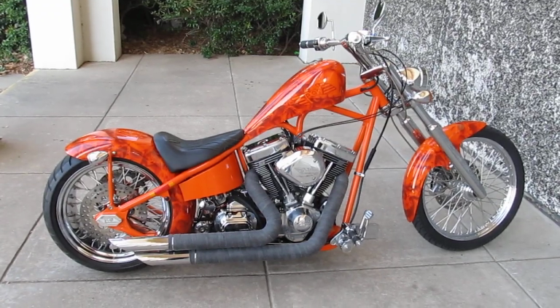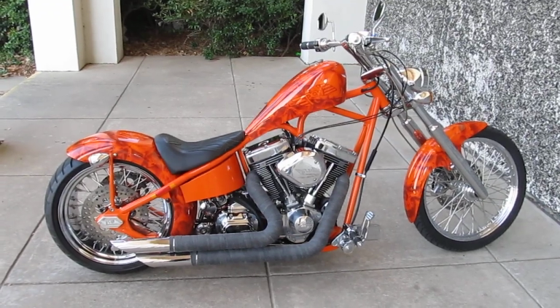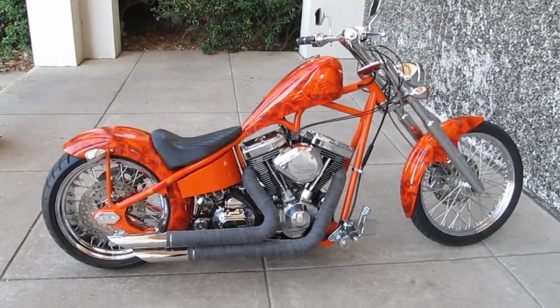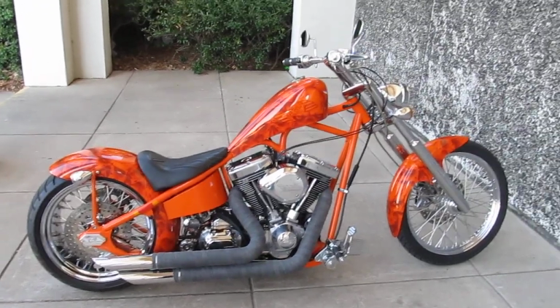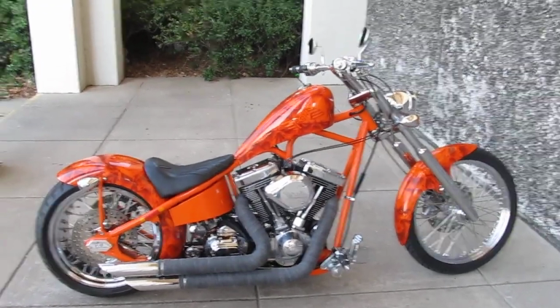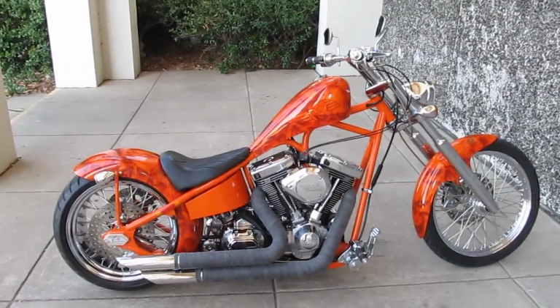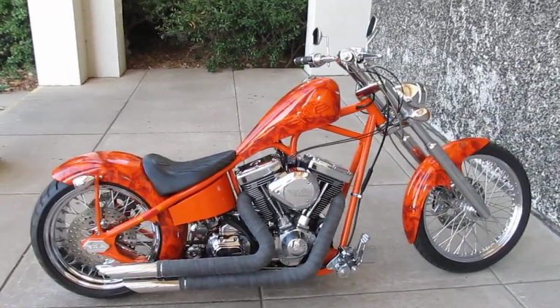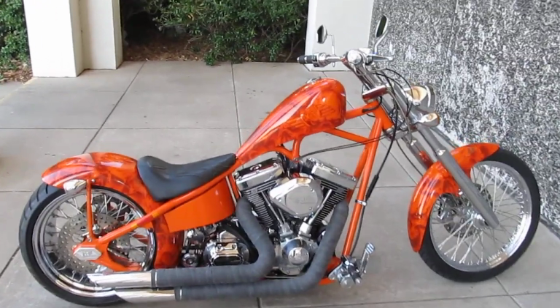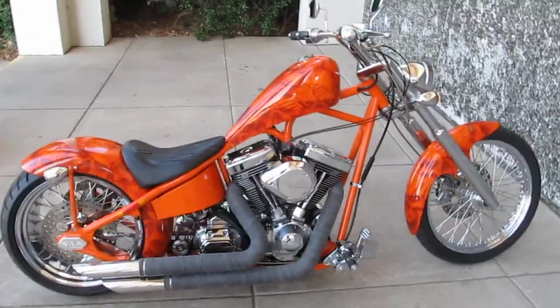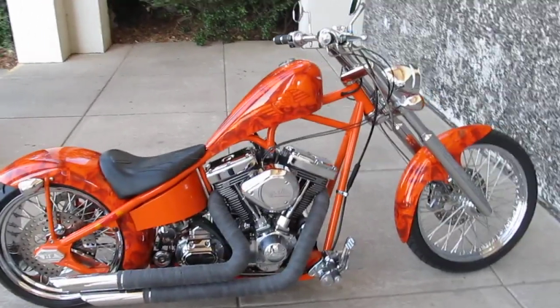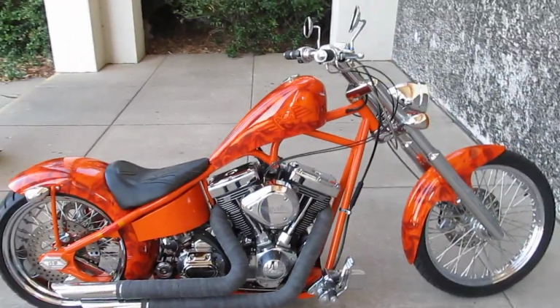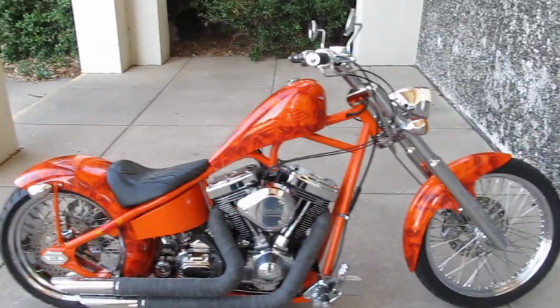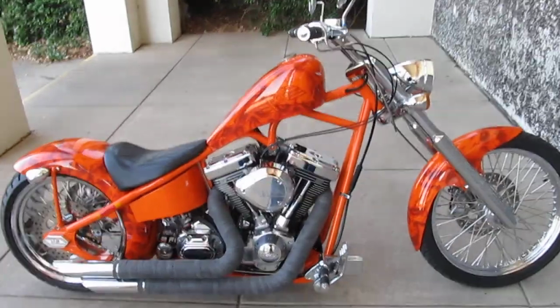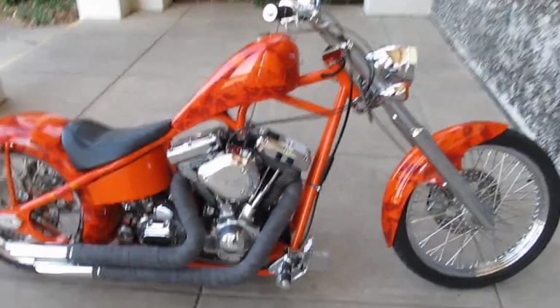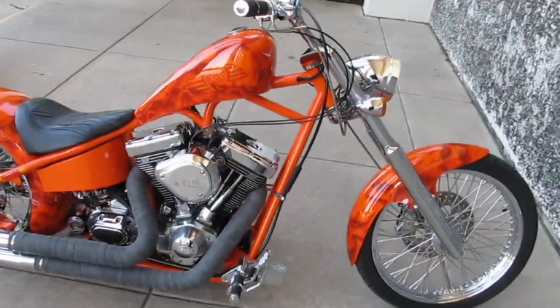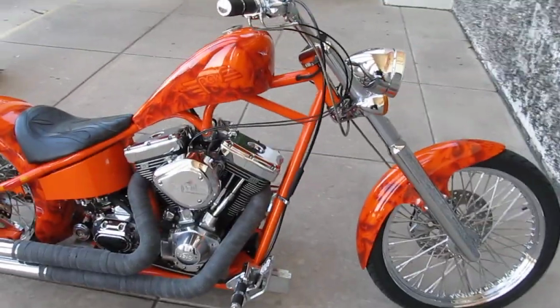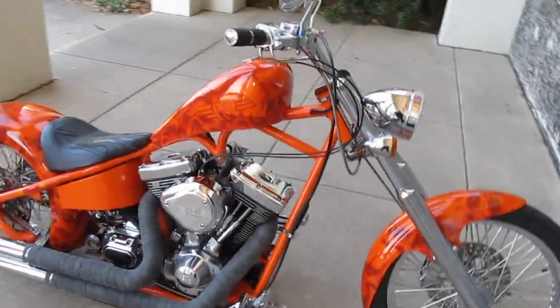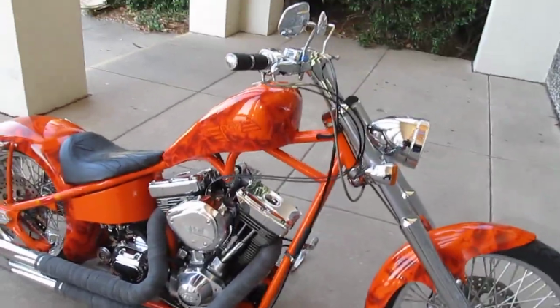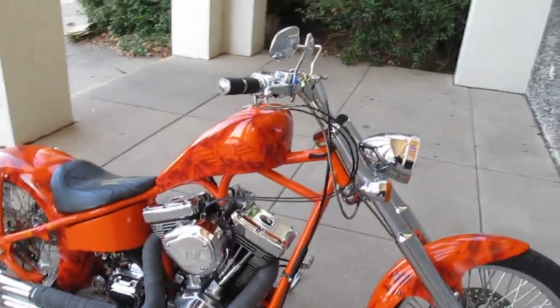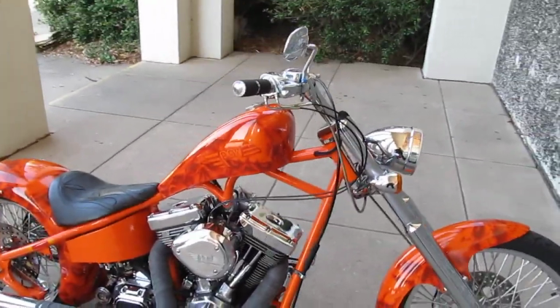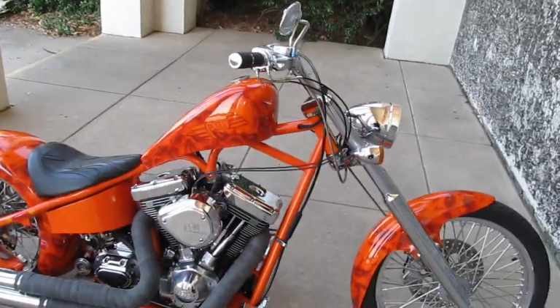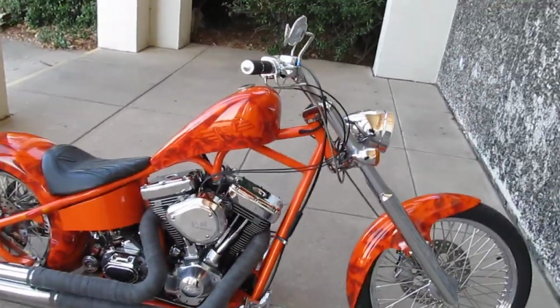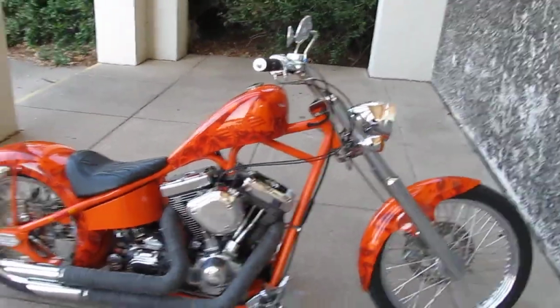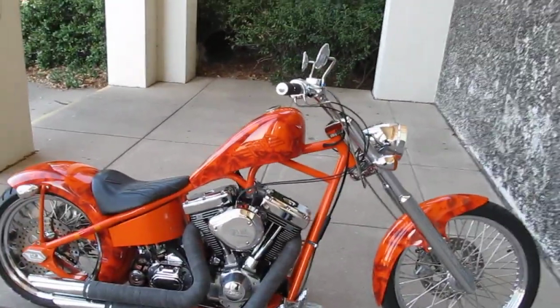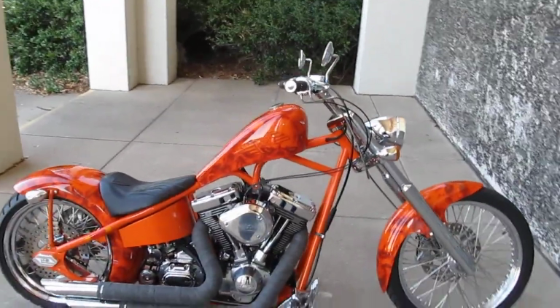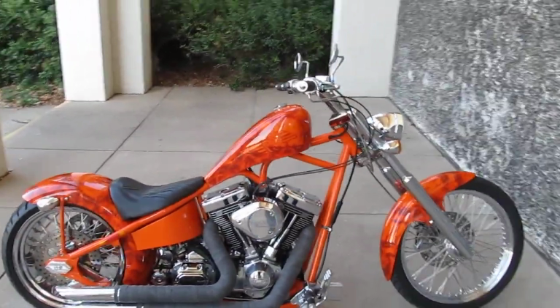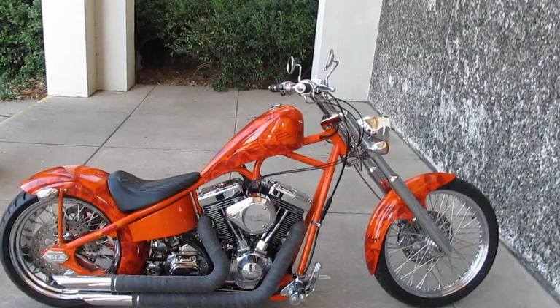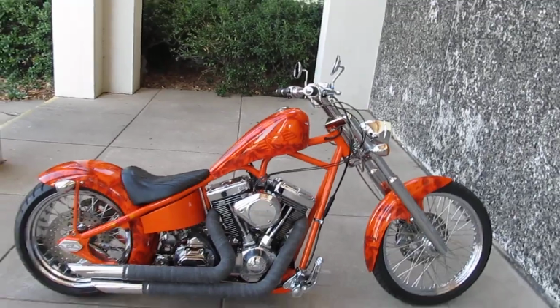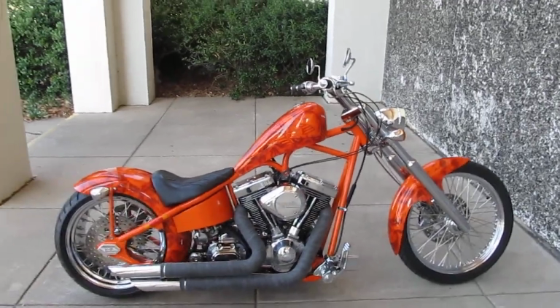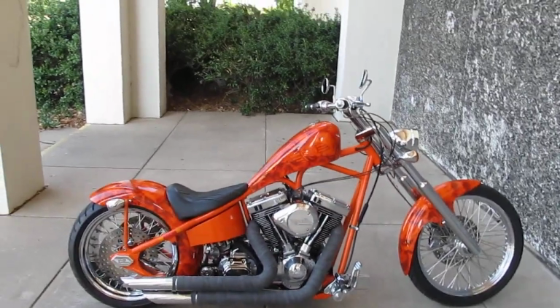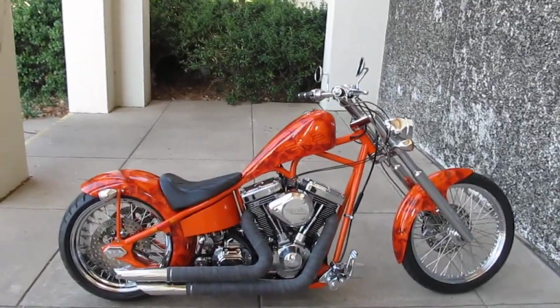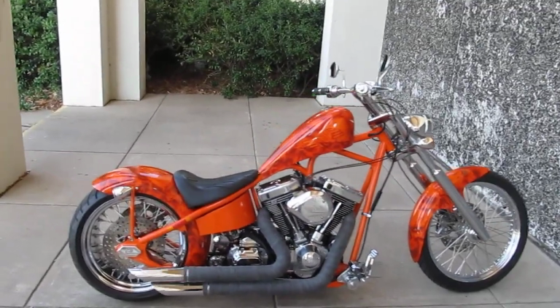Hello folks, this is Bronco Bob and I'm here today to show you a PCW, which is a Detroit chopper by Precision Cycle Works.